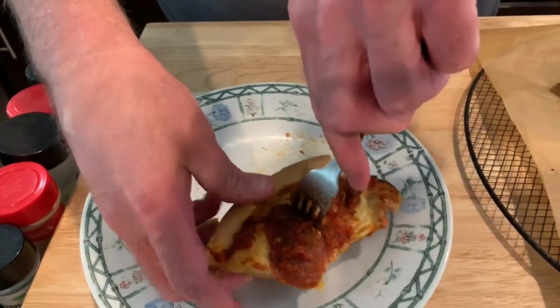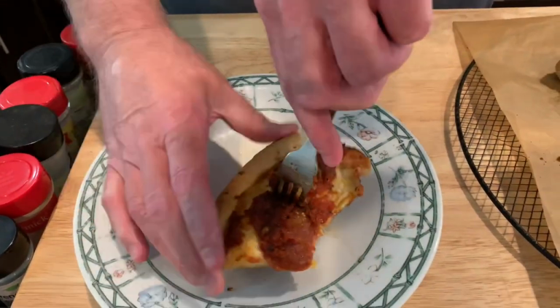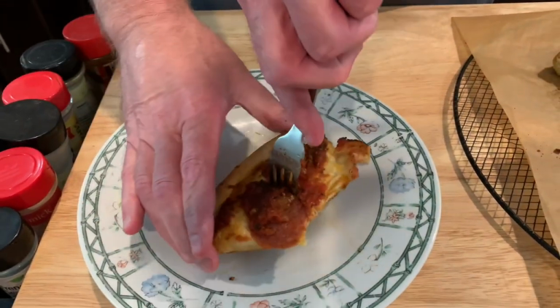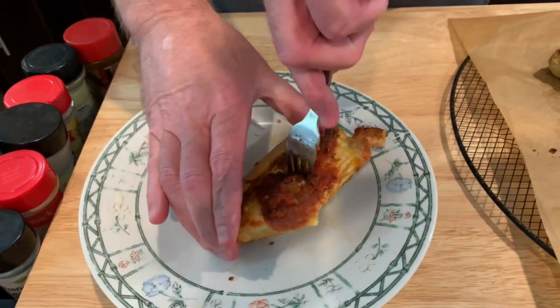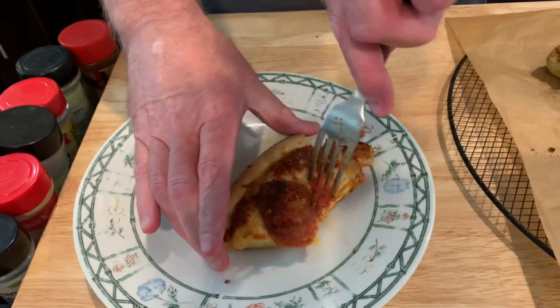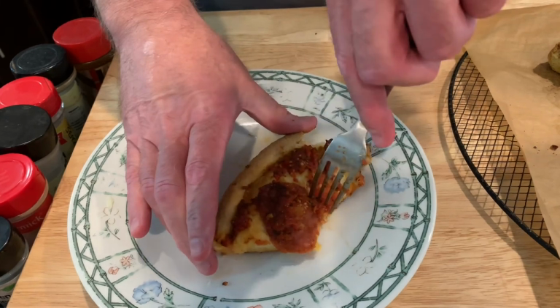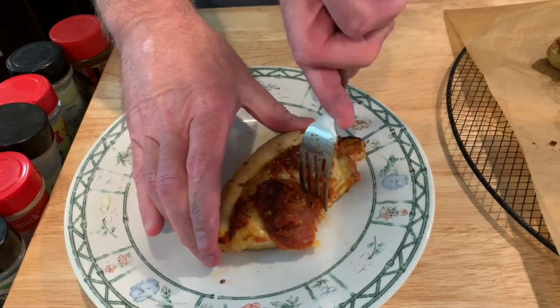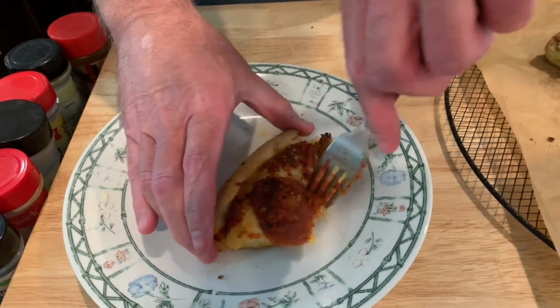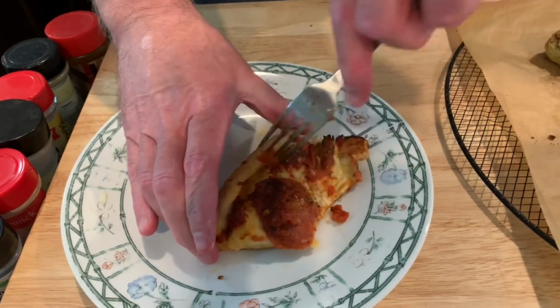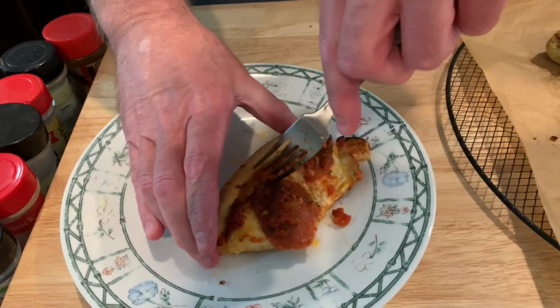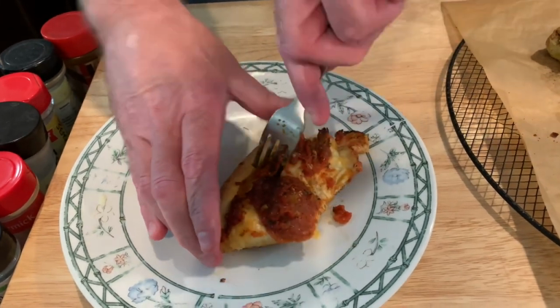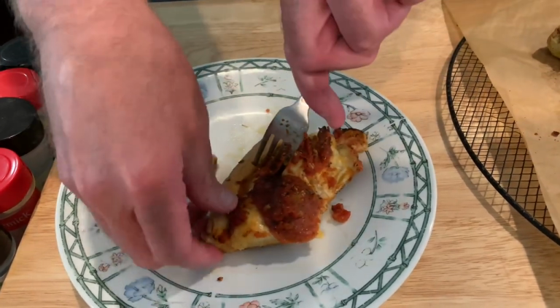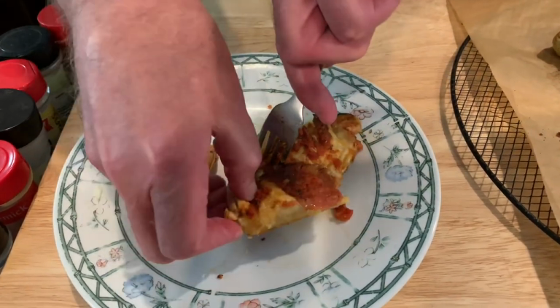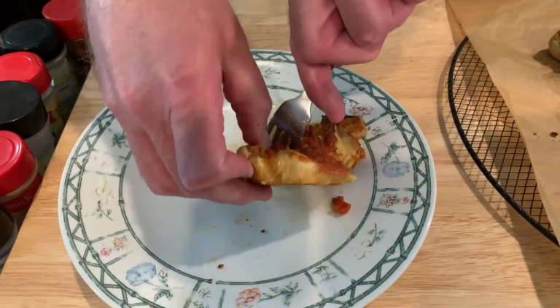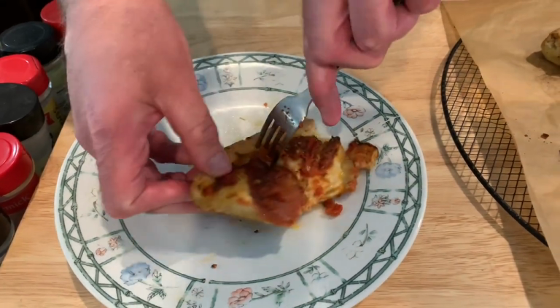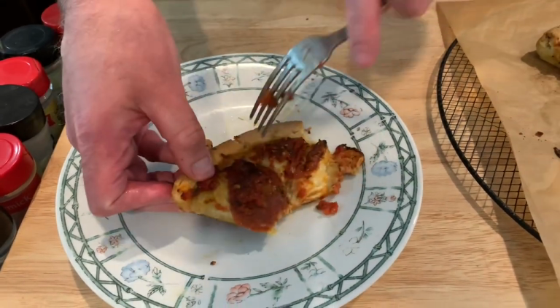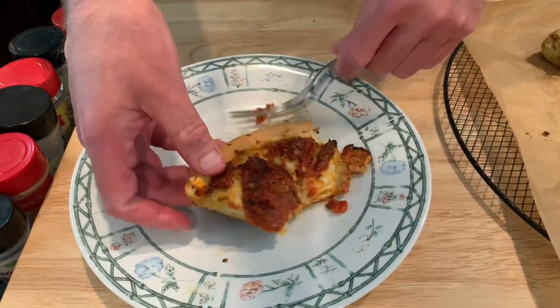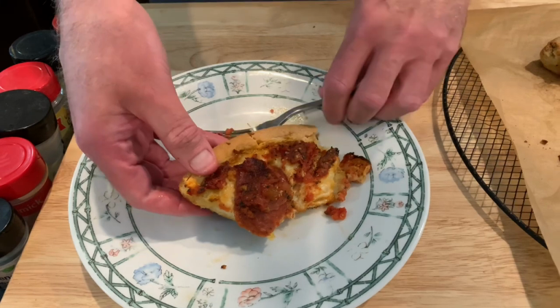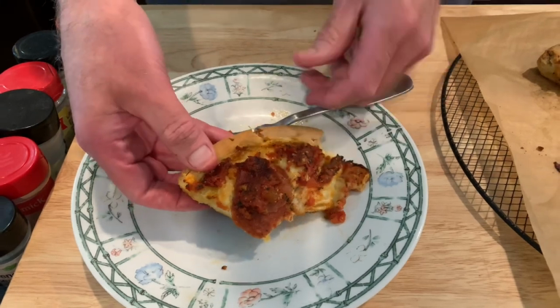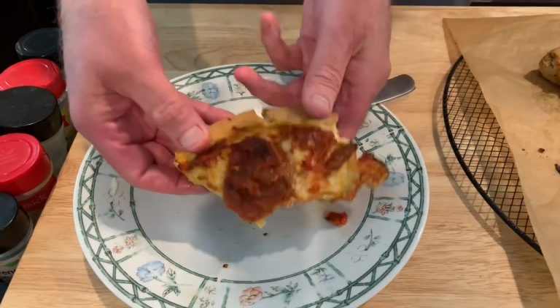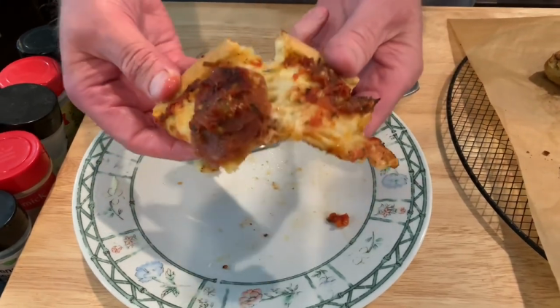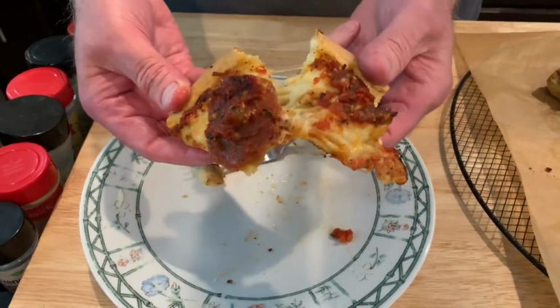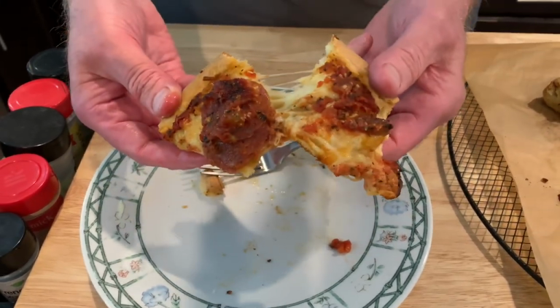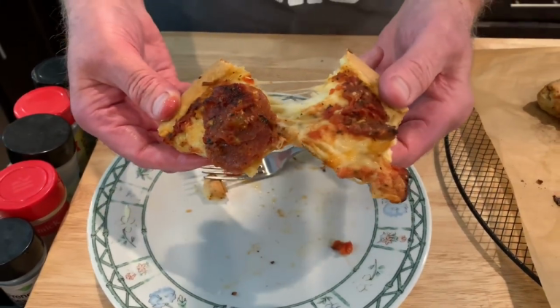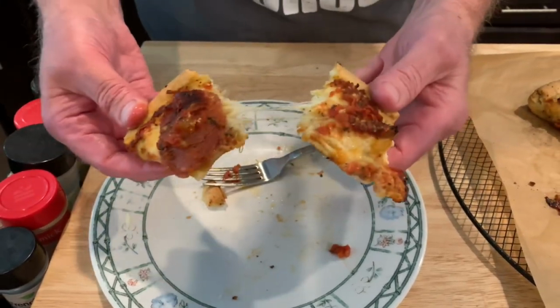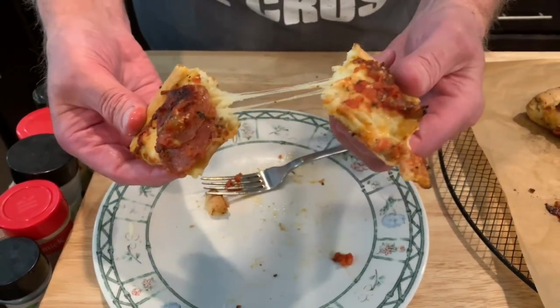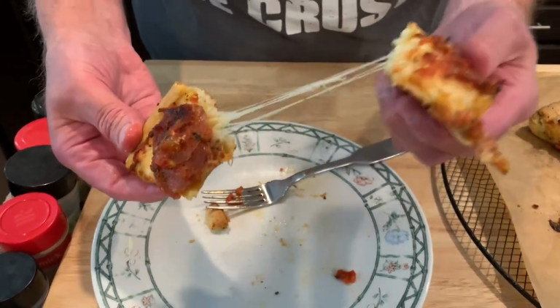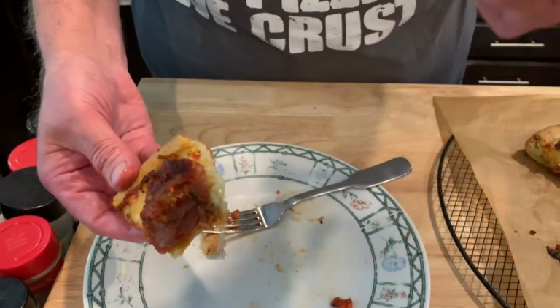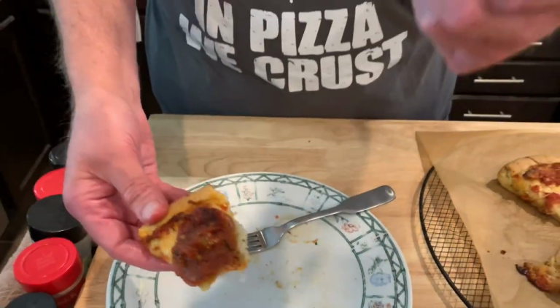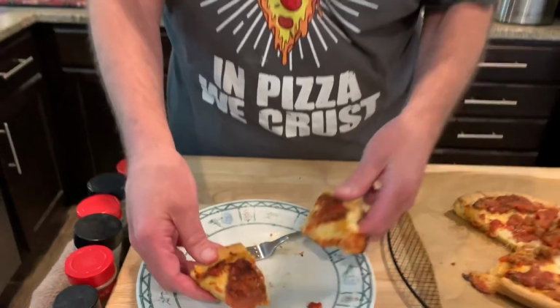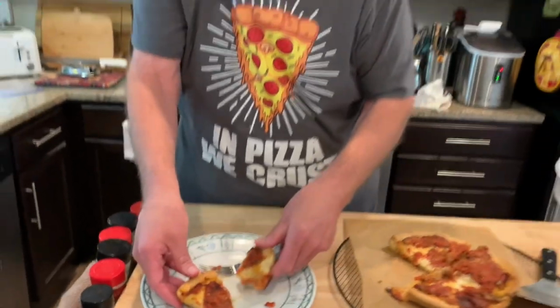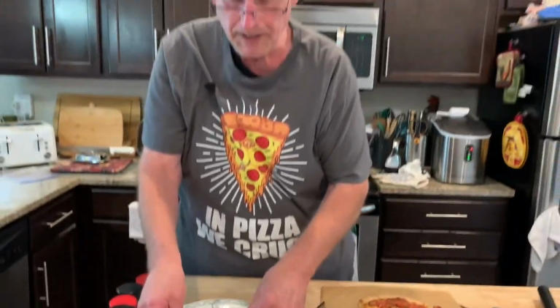I'm going to try and get a cross section here for you. There we go. It's got some cheese pull. That's a good pizza.